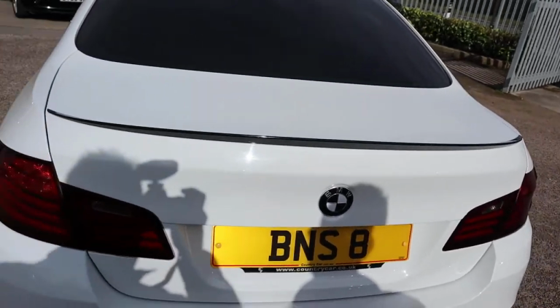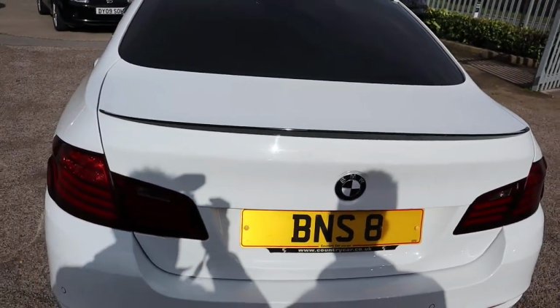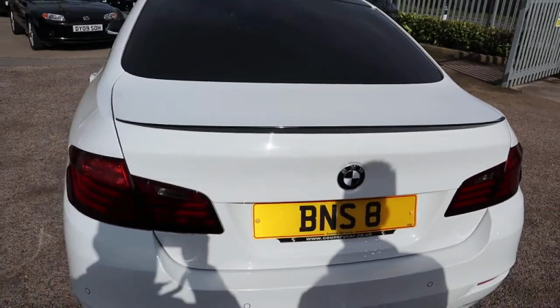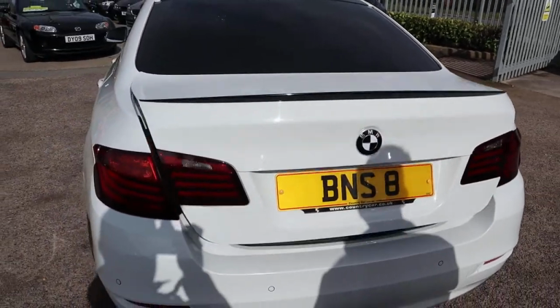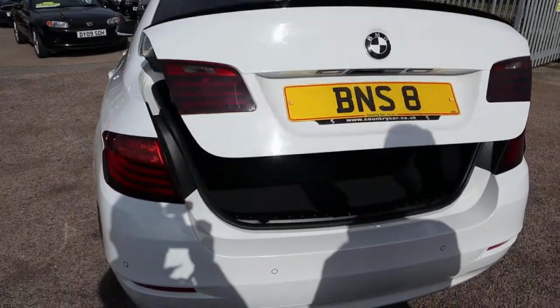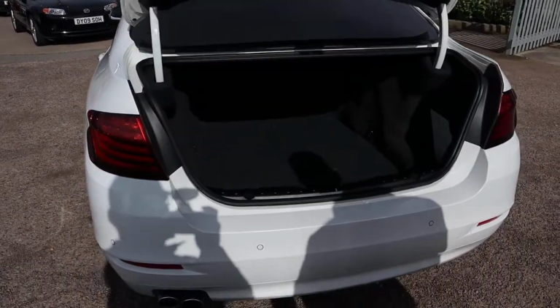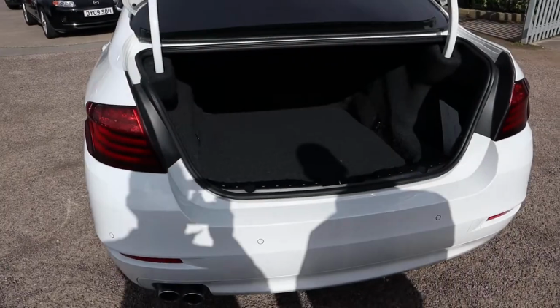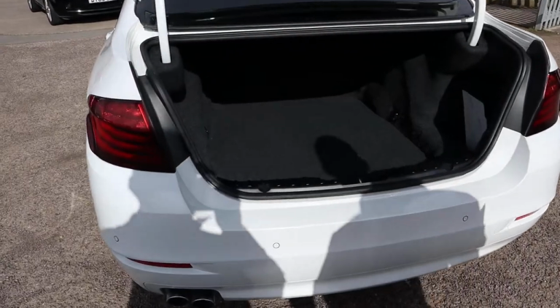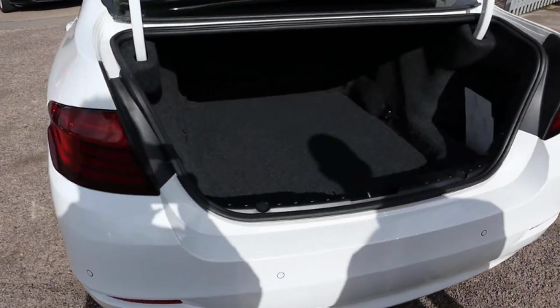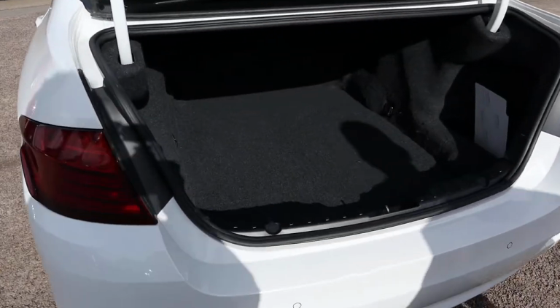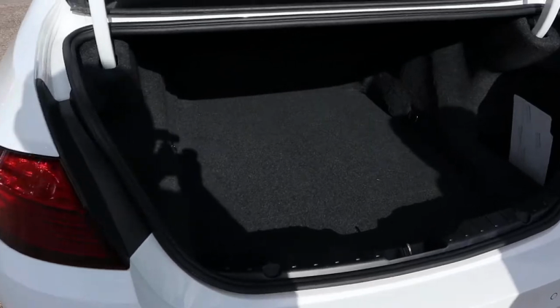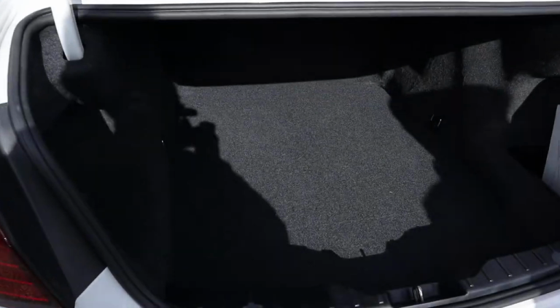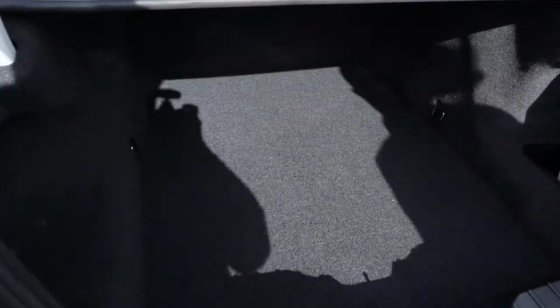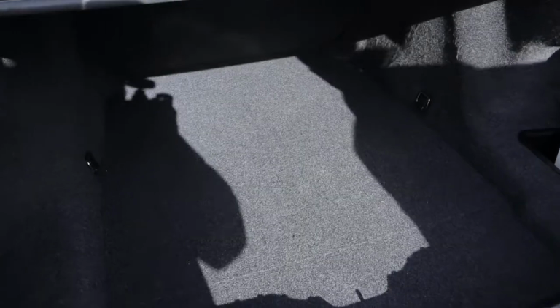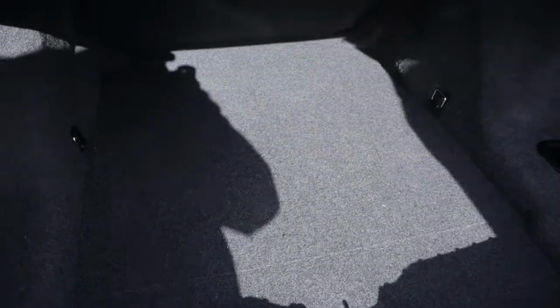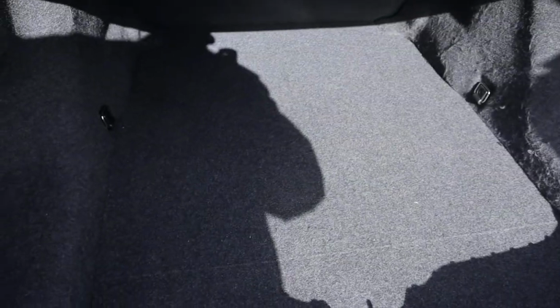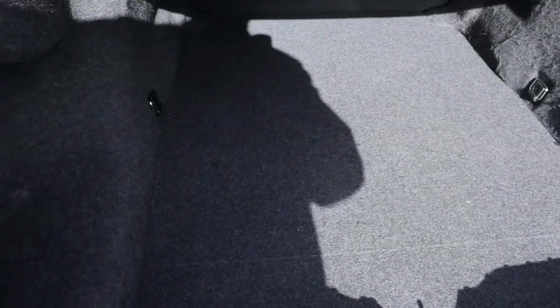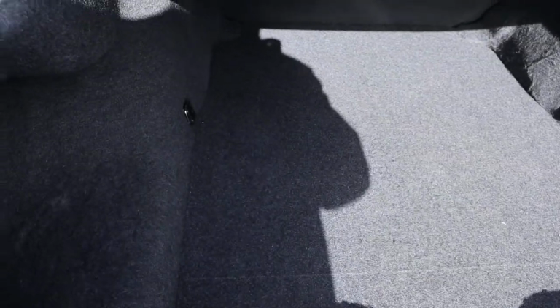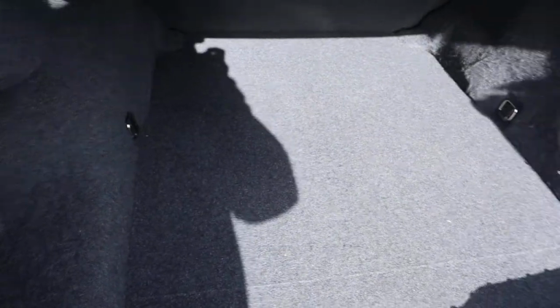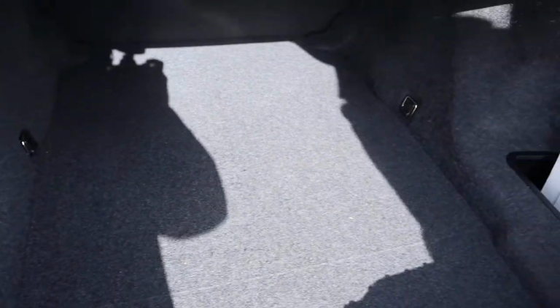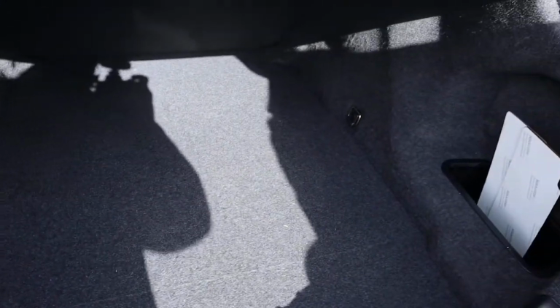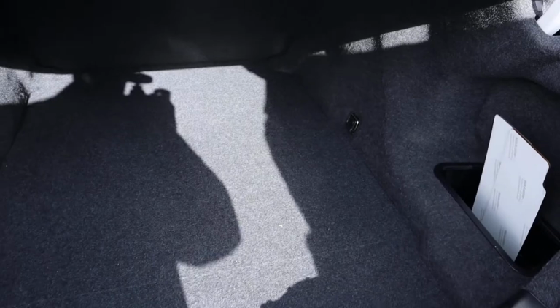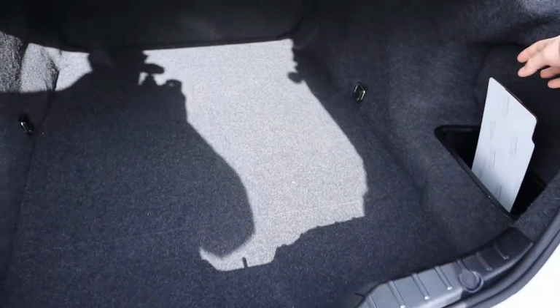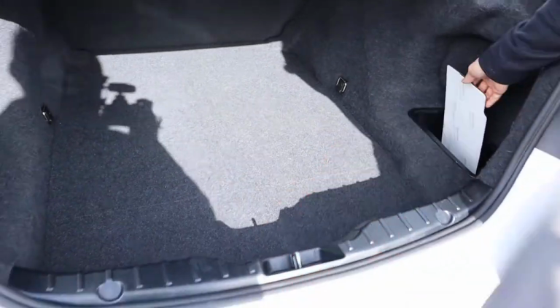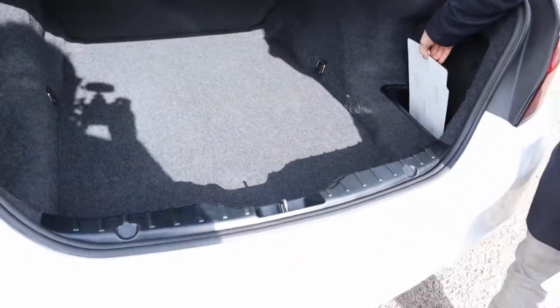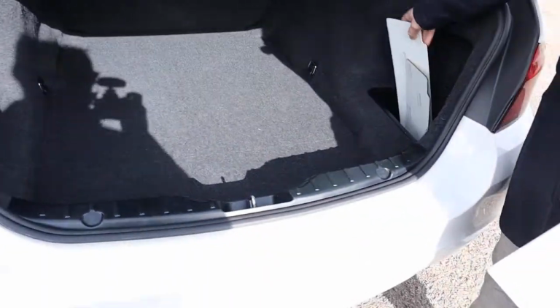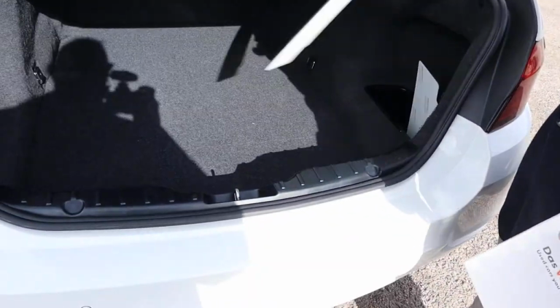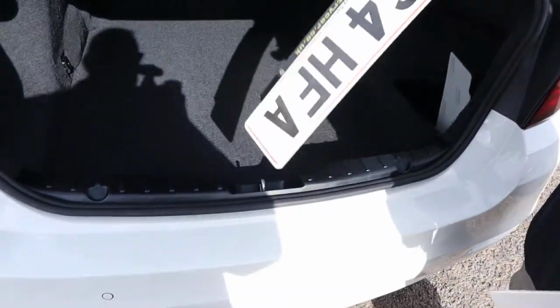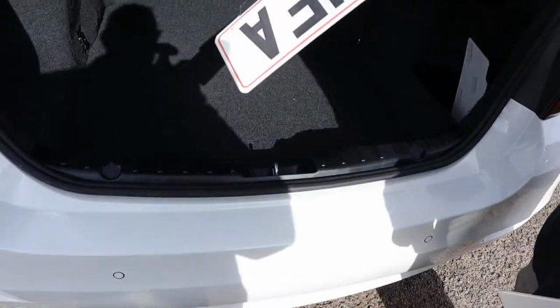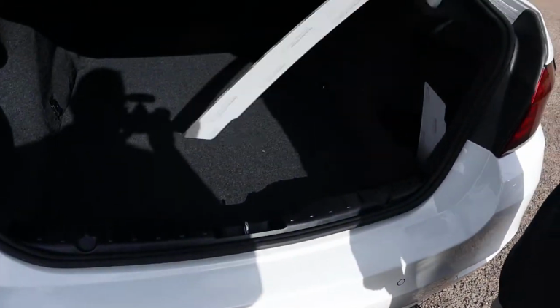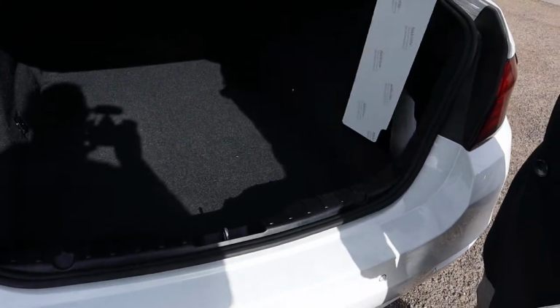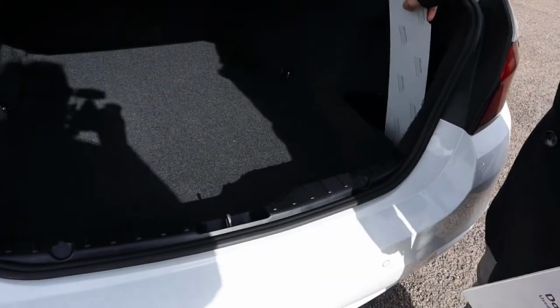So to open the boot, press down on the key. You can use the button there as well, and there's a button inside. Massive amount of boot space. Doesn't come in with those plates — got the originals ready to be put back on there.